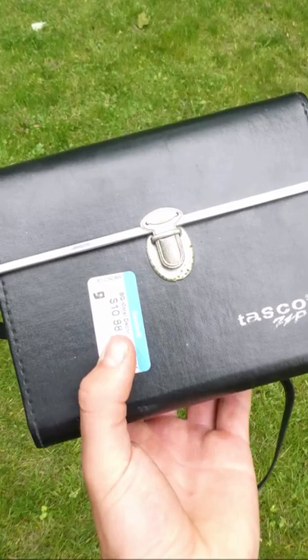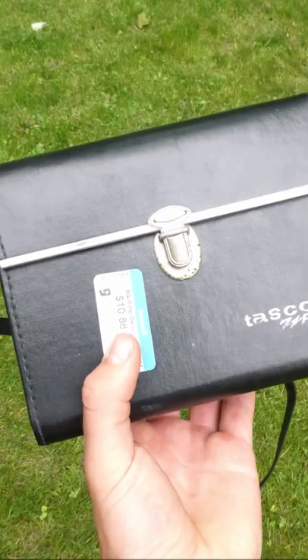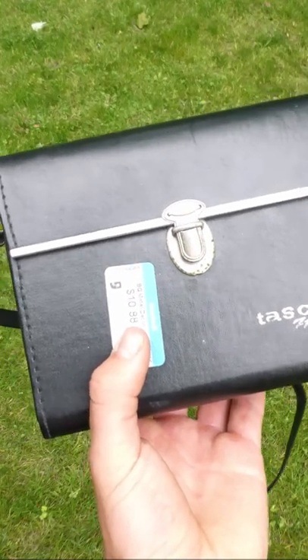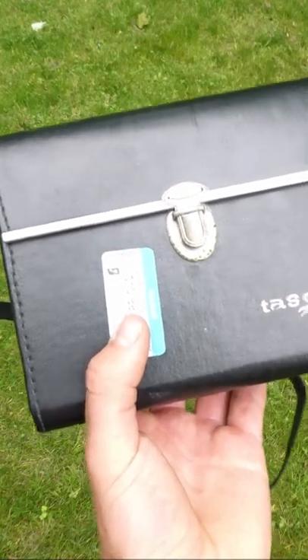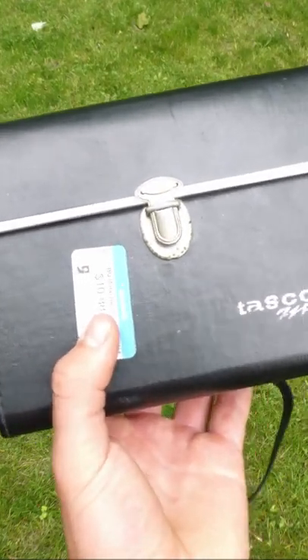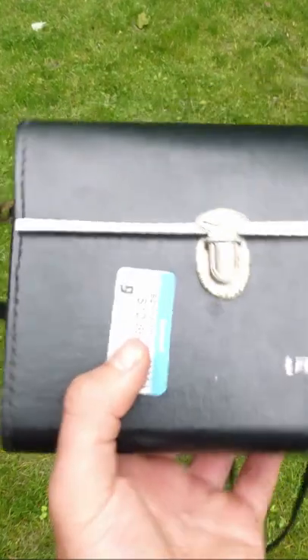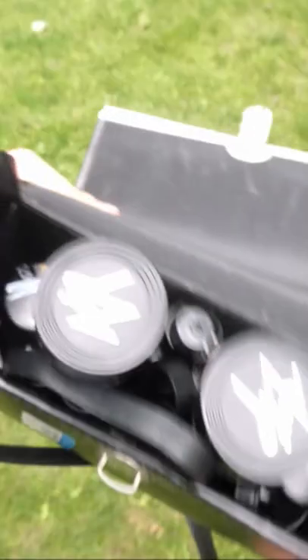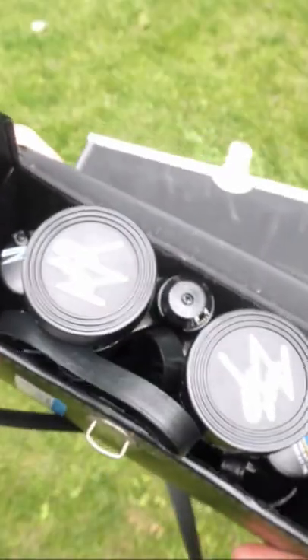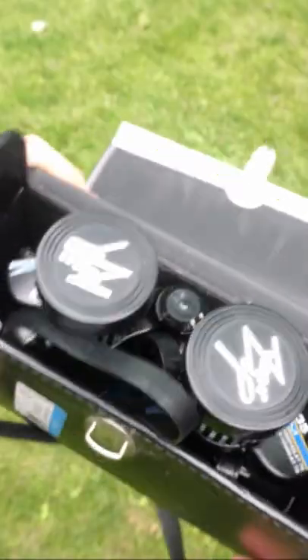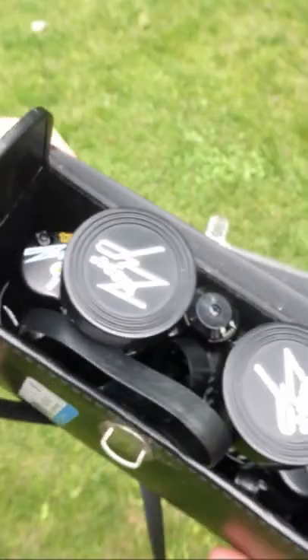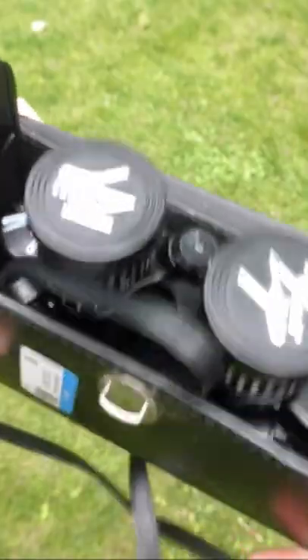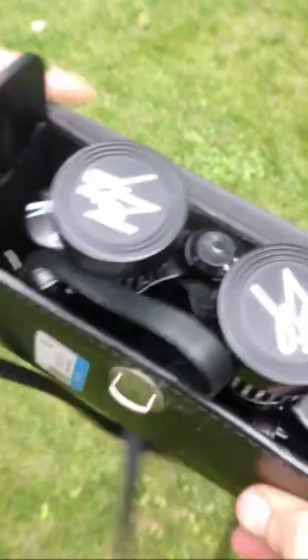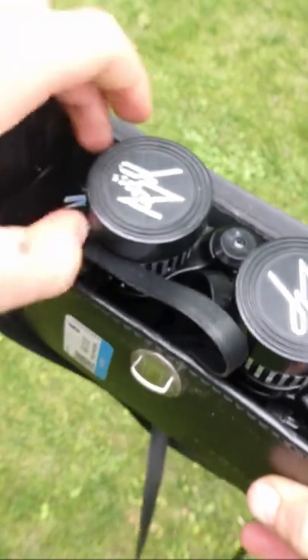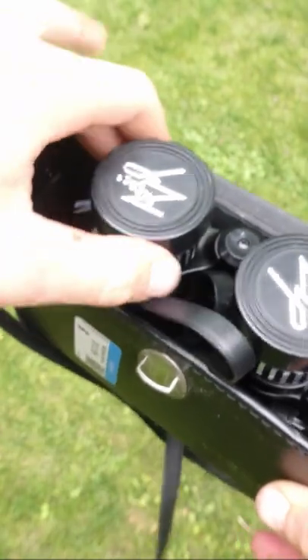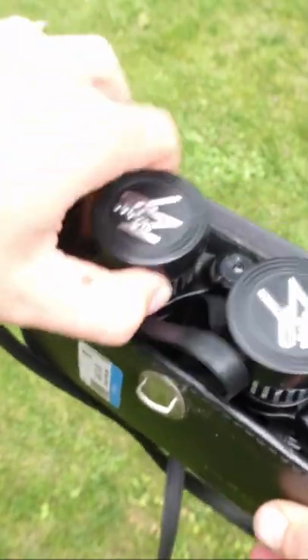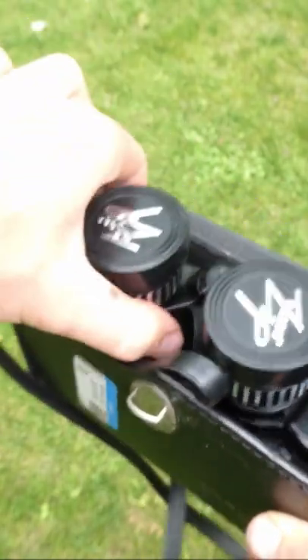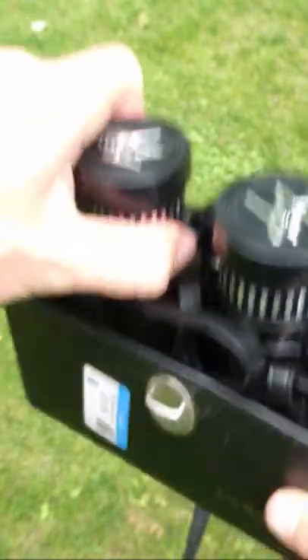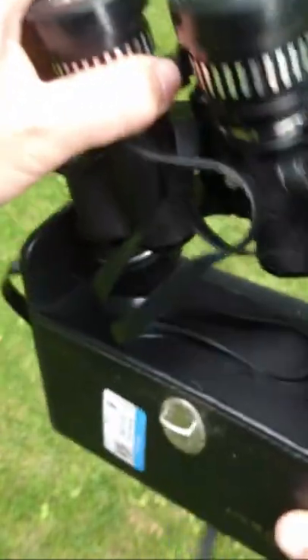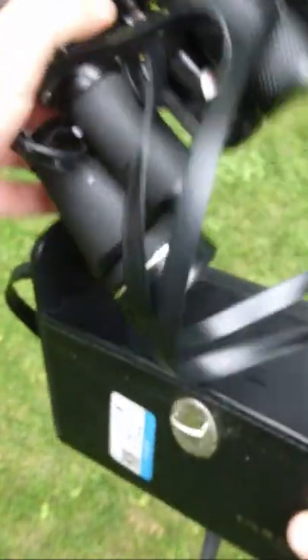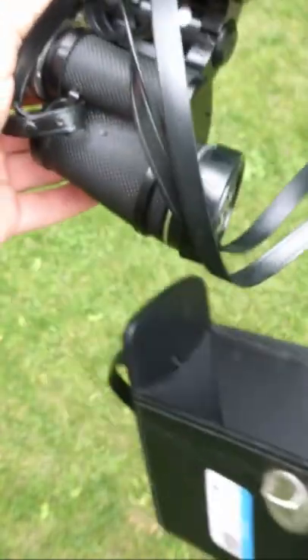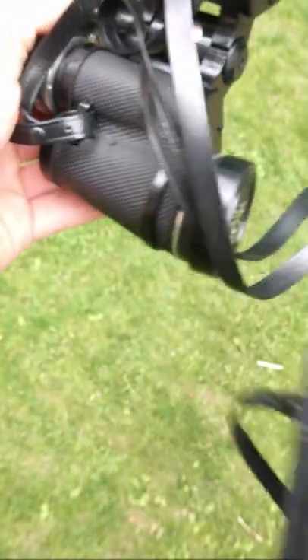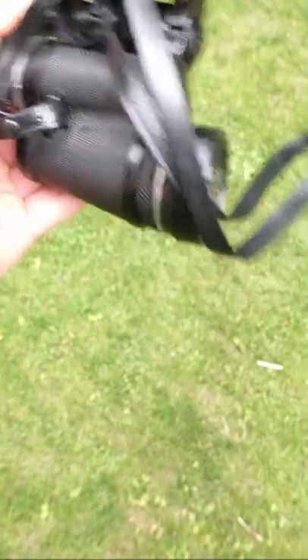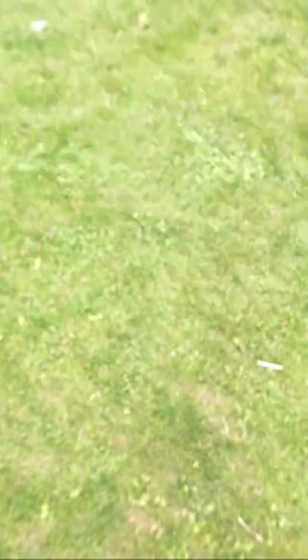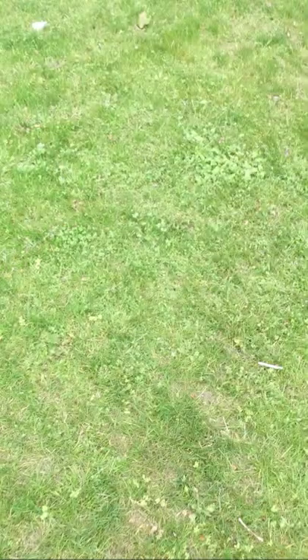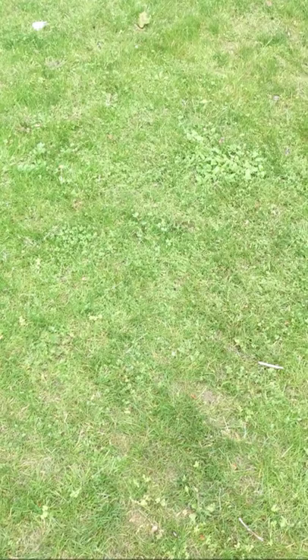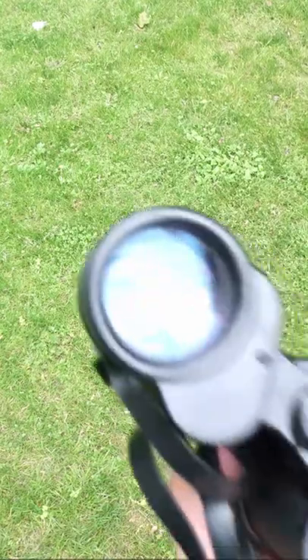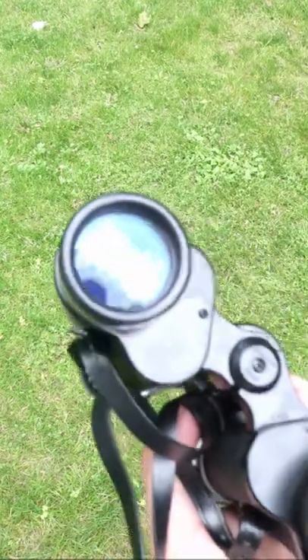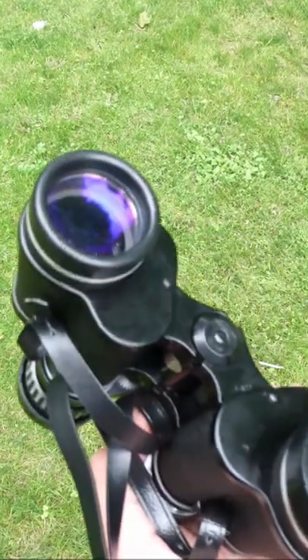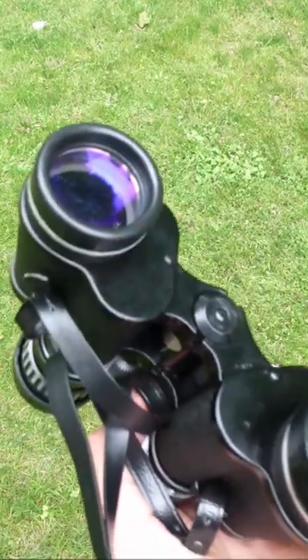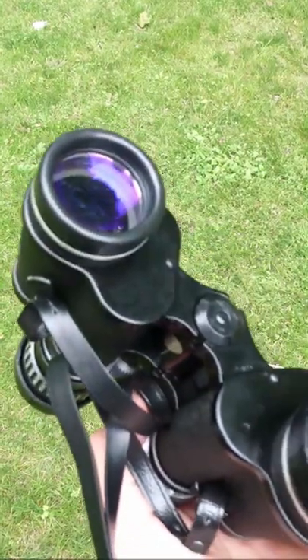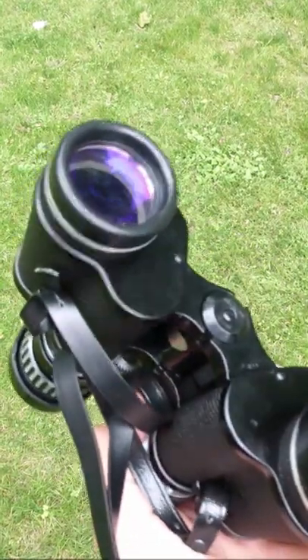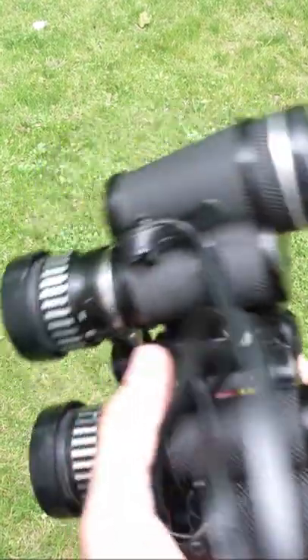I picked up these vintage TASCO binoculars in my local Goodwill for around $10. I think it's worth it because of the condition they're in. All the lens covers were there, and they've got this really nice coating on the lenses, which I like.